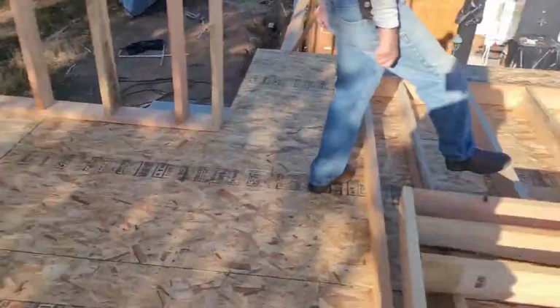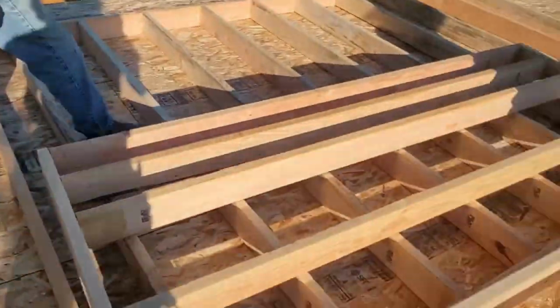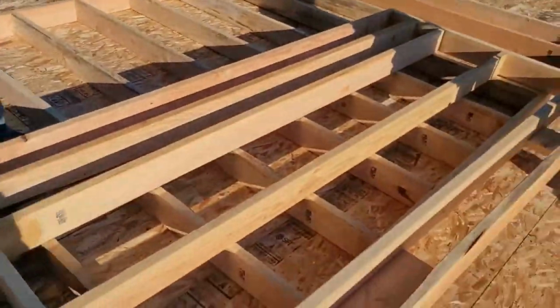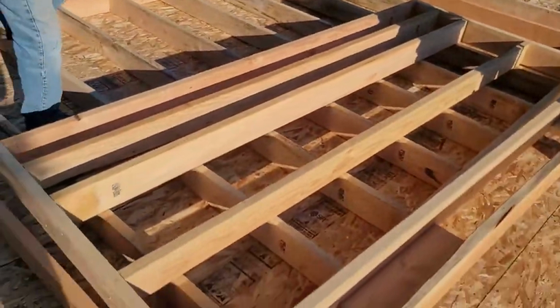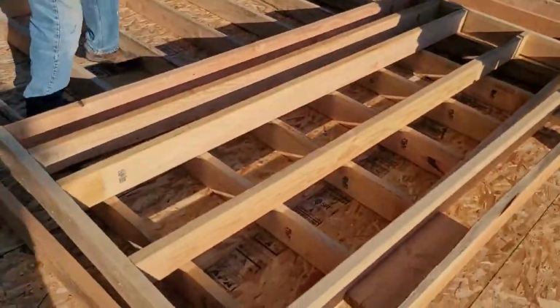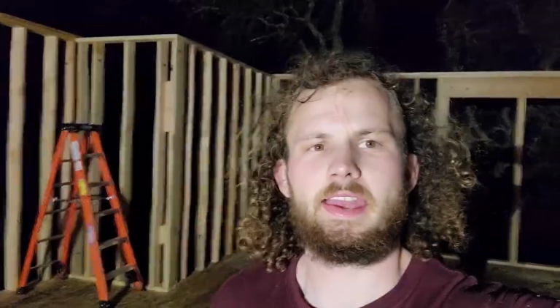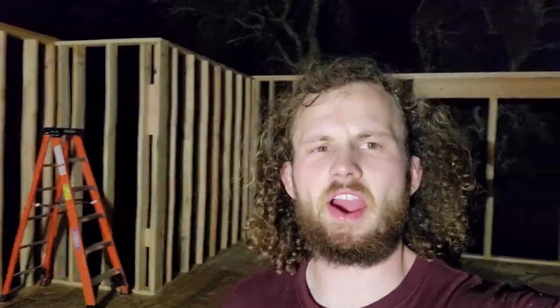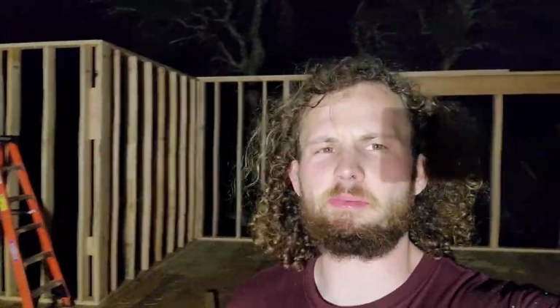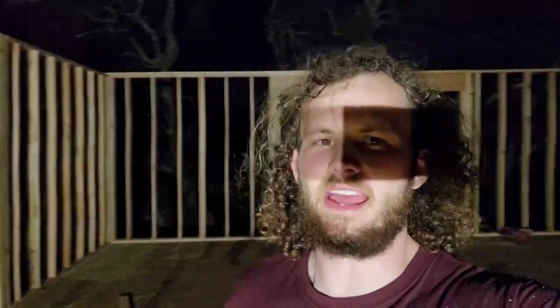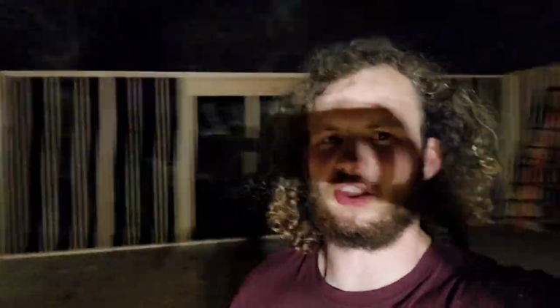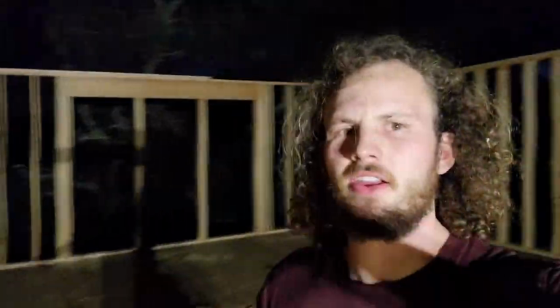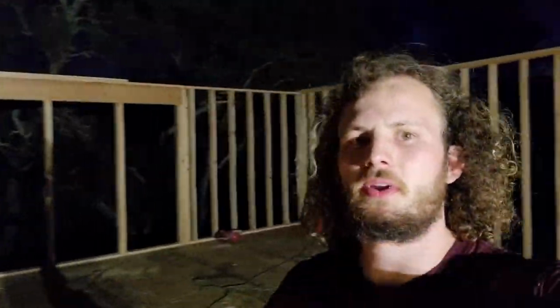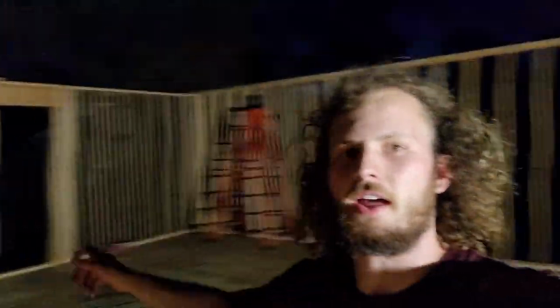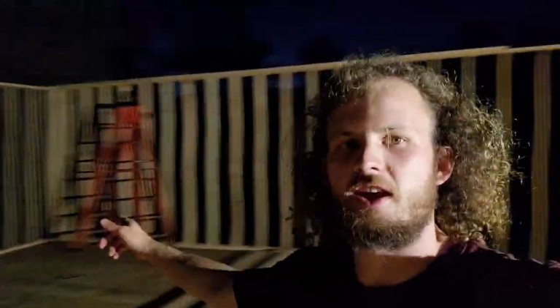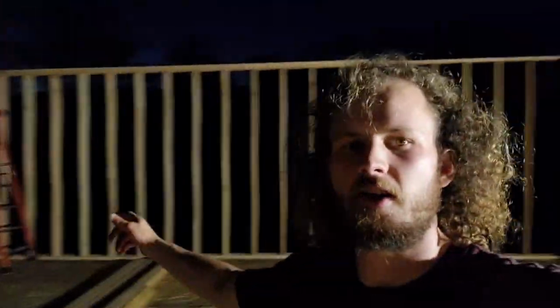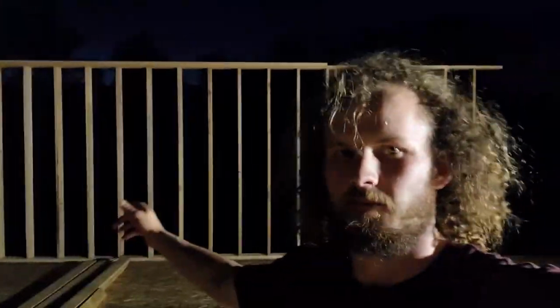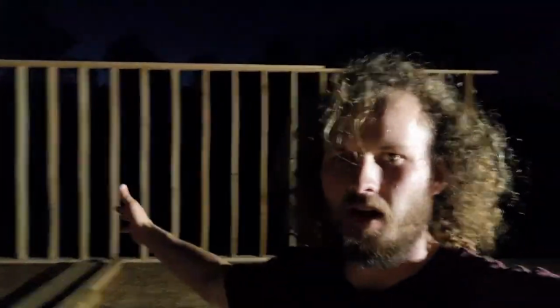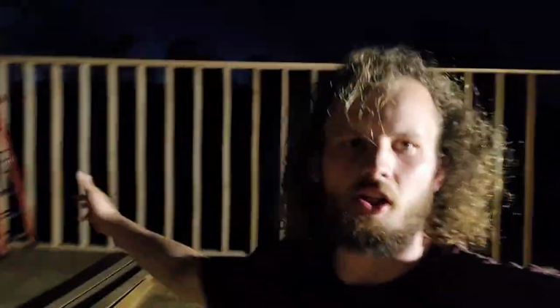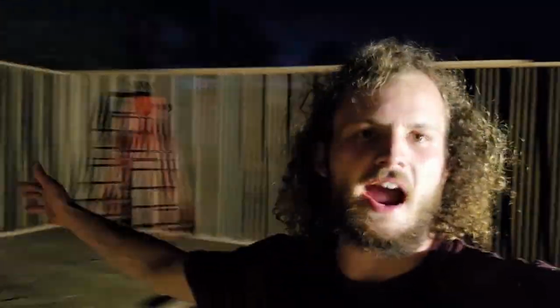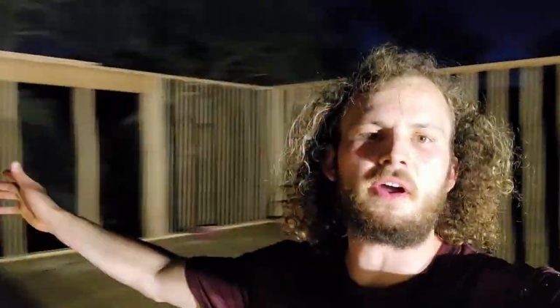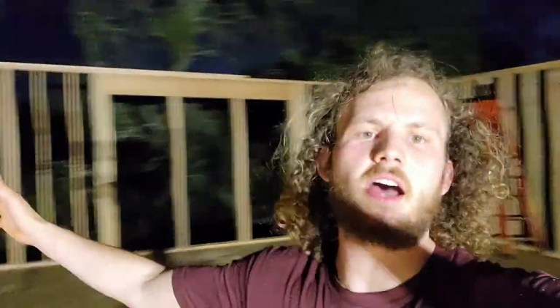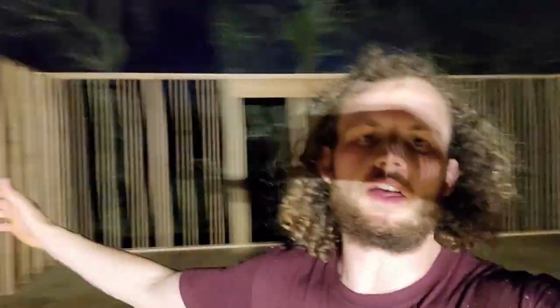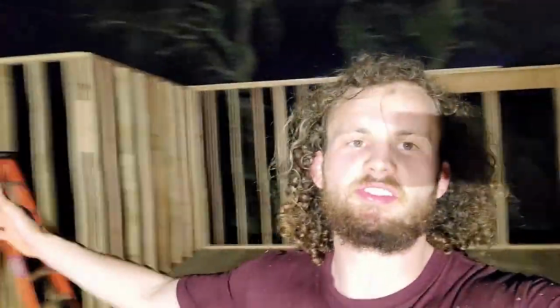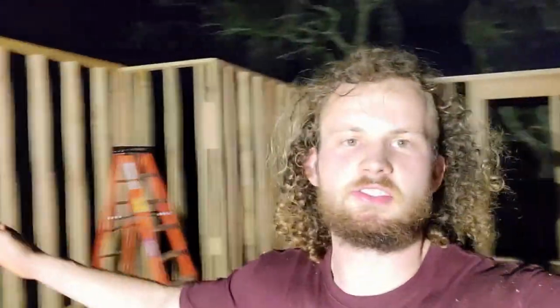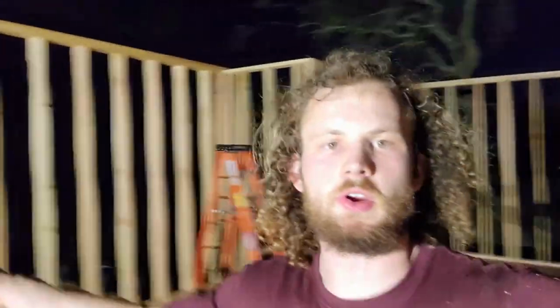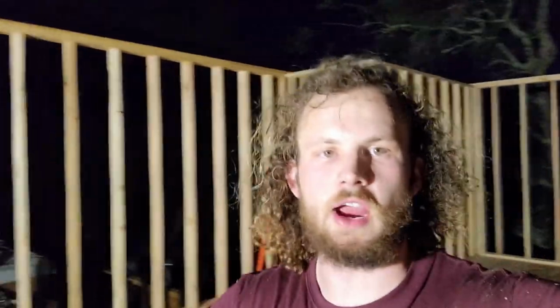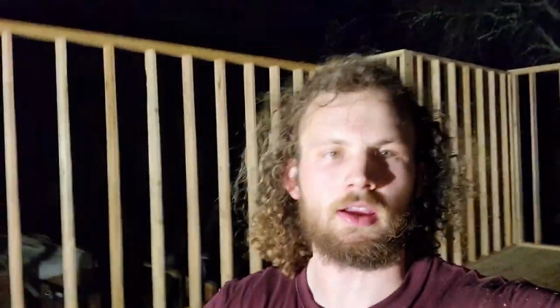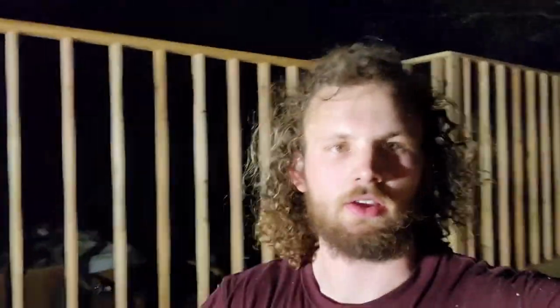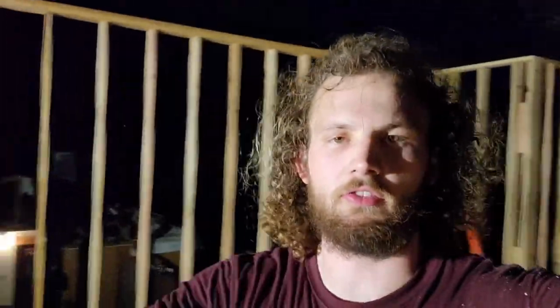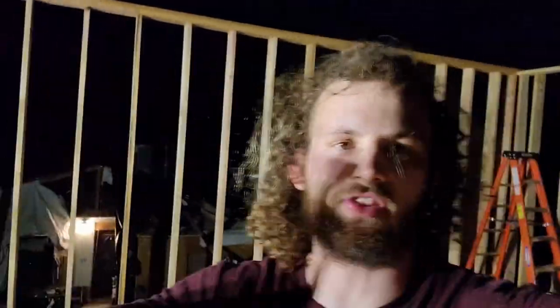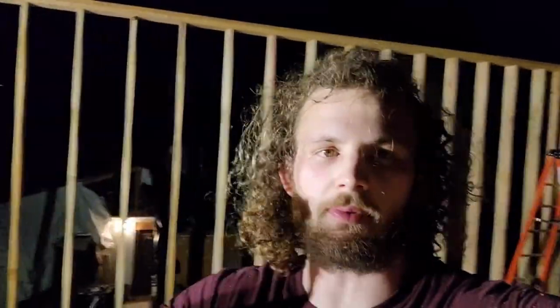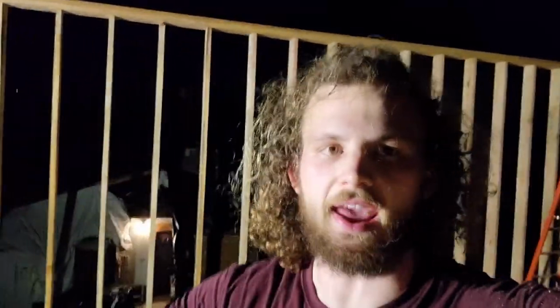On to the next one. Here we are — it's about 9:30, we got a little over halfway done on this second story framing. We're gonna finish this up another day.